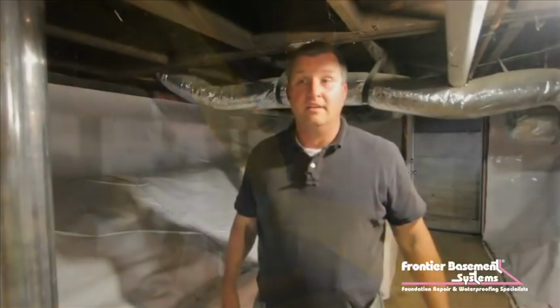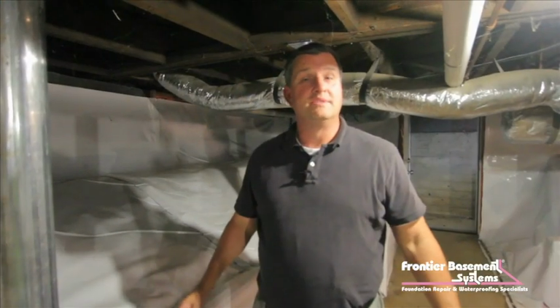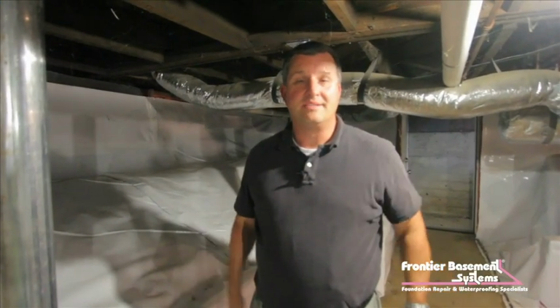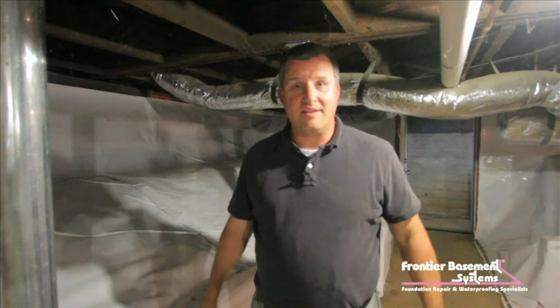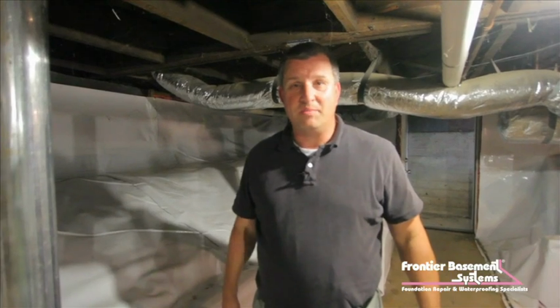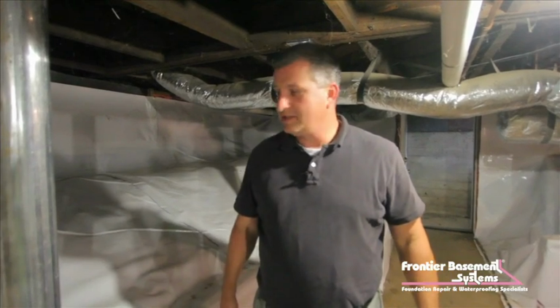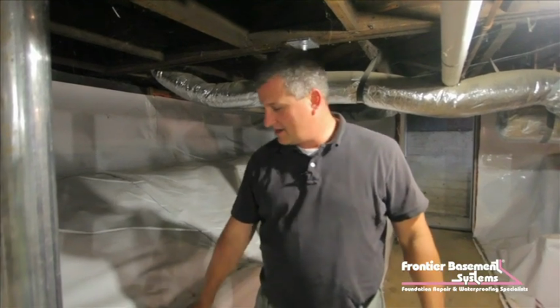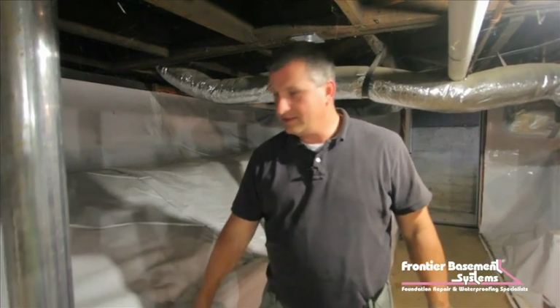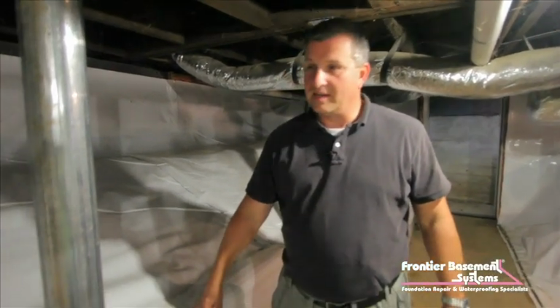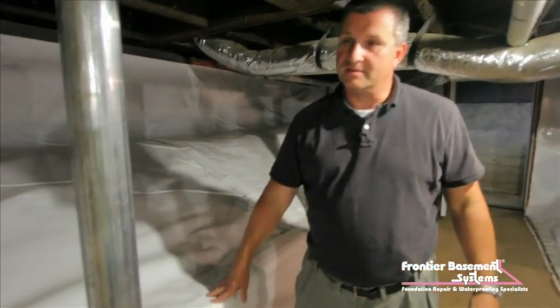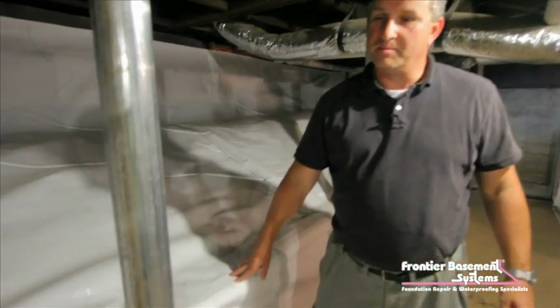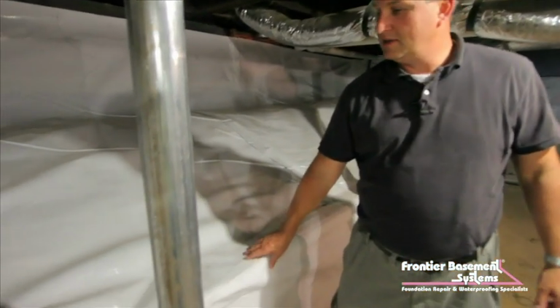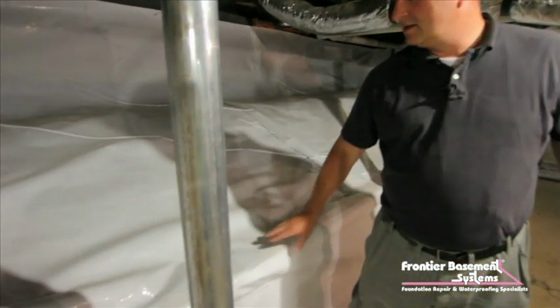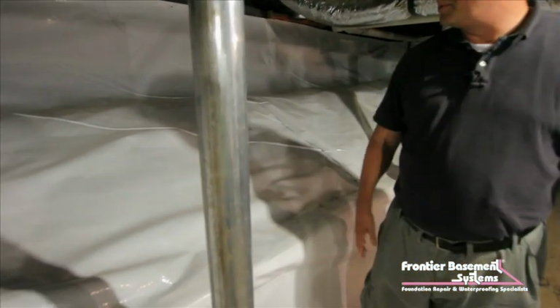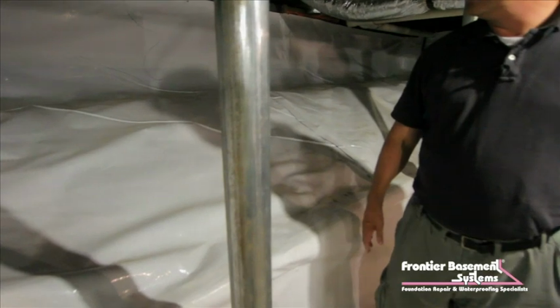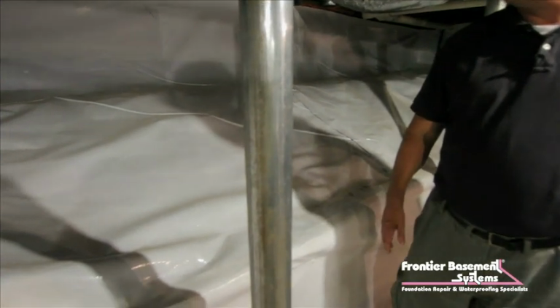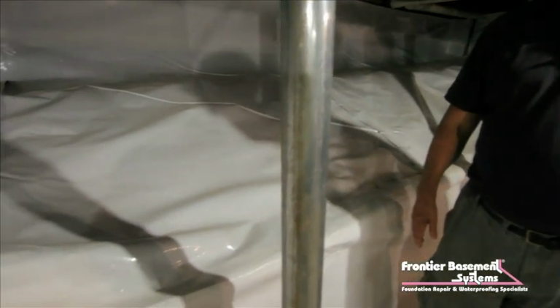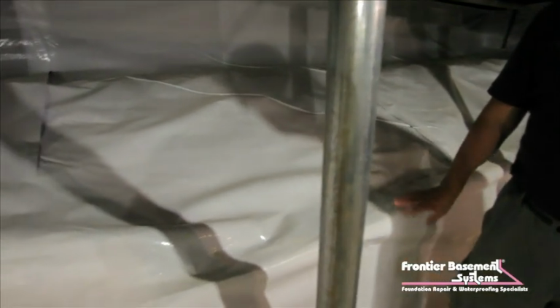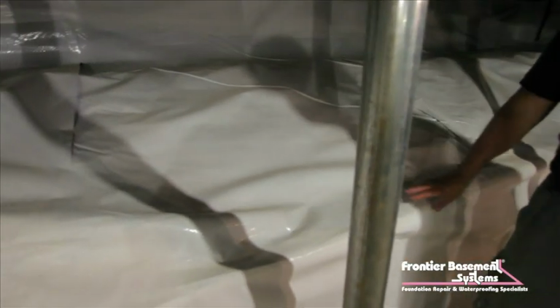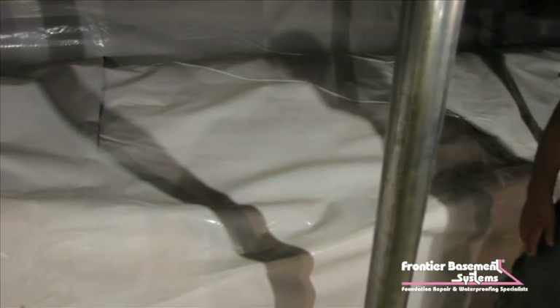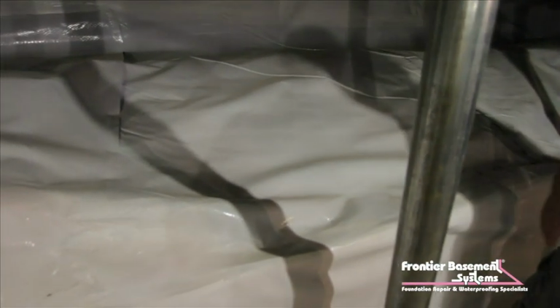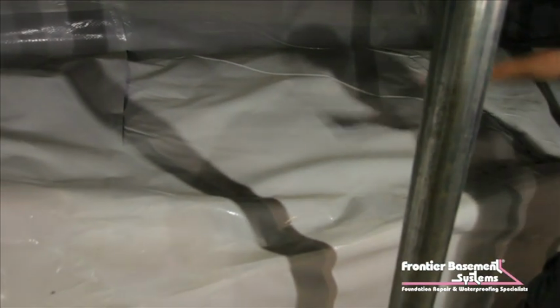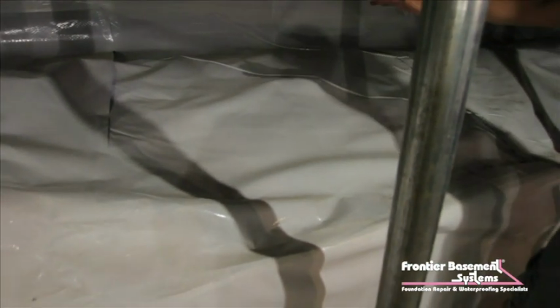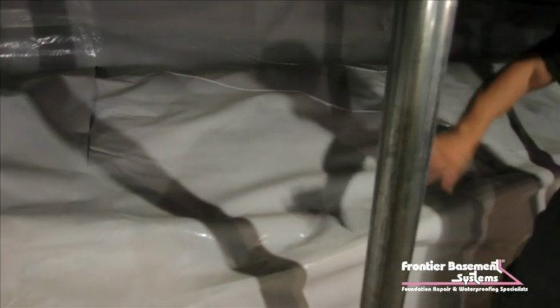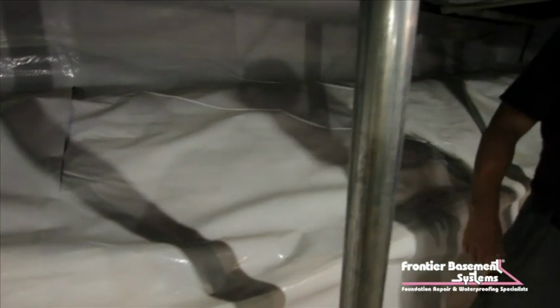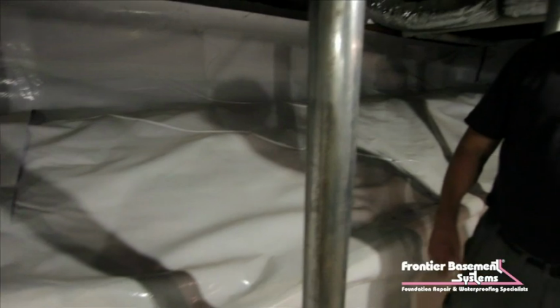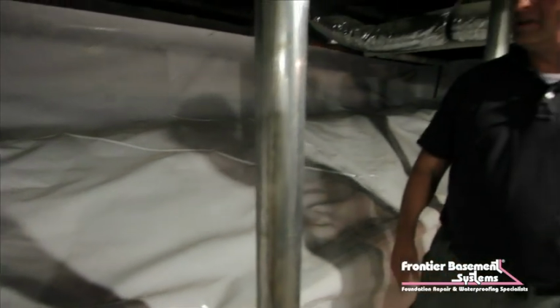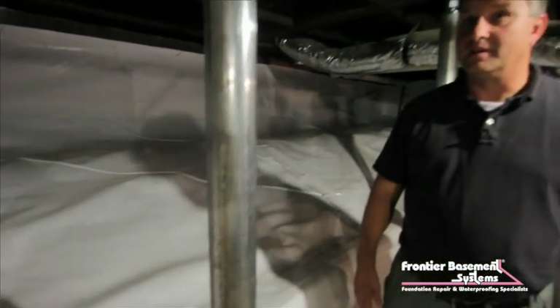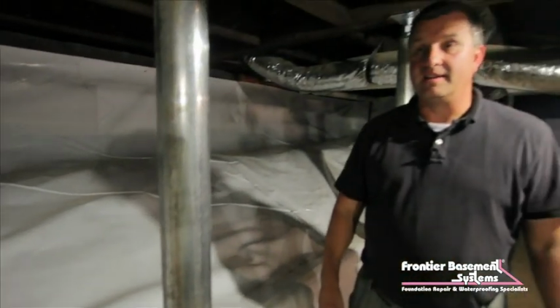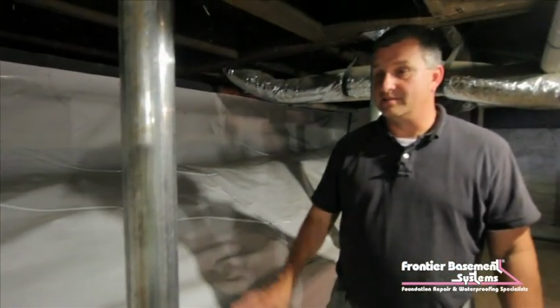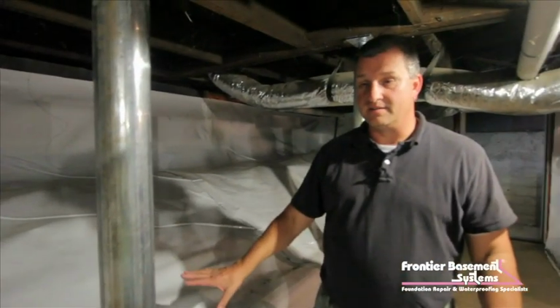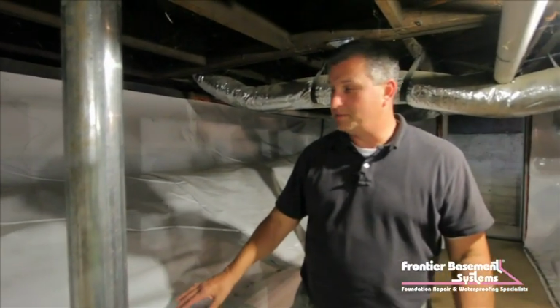Okay, we're in the same house. Now we're down in the basement and we've got our clean space, which is a 20 mil vapor barrier that we have on this exposed area of this ledge here in the basement. And what we're going to do down here is, in addition to the clean space,